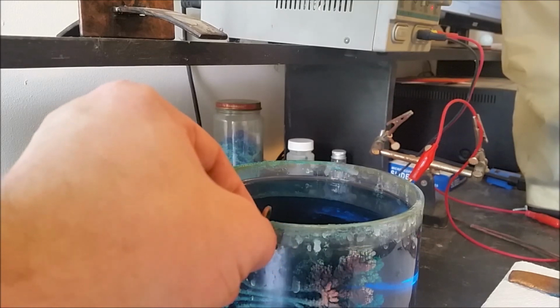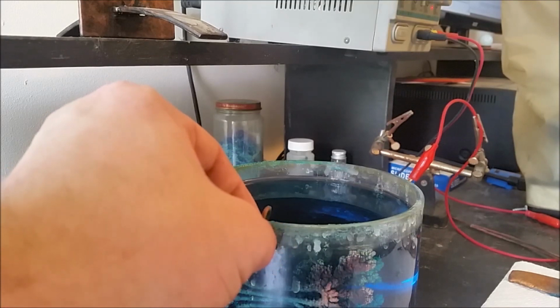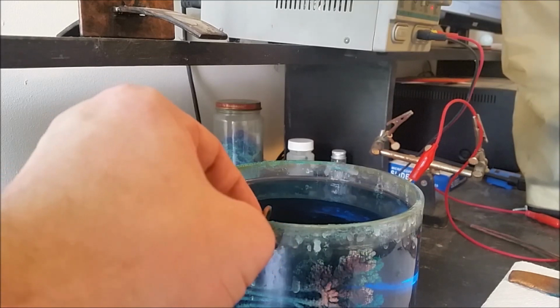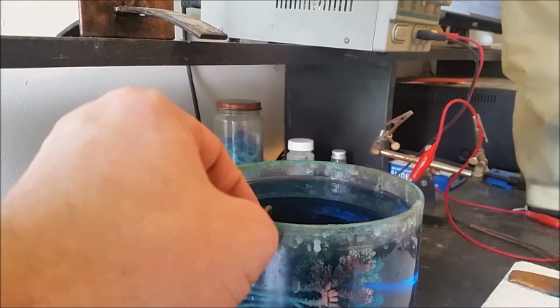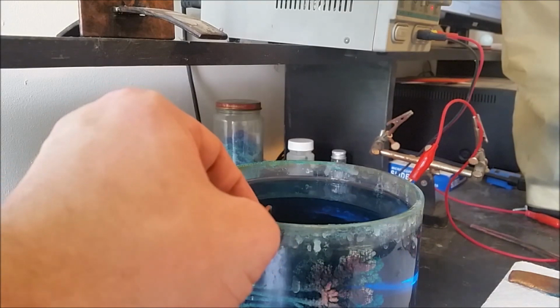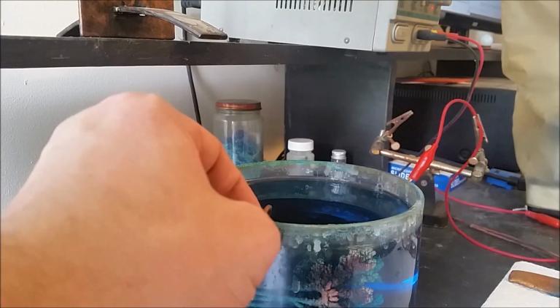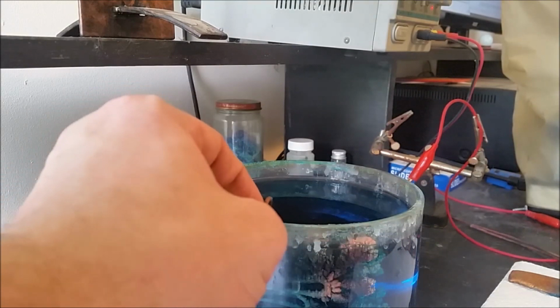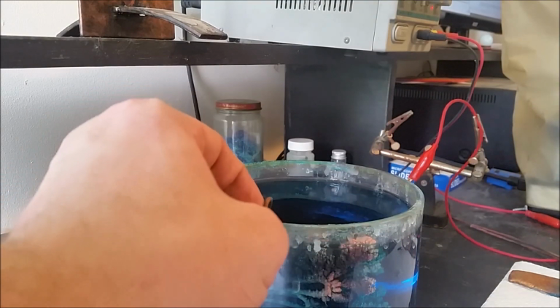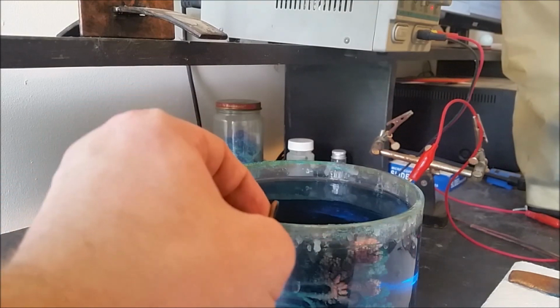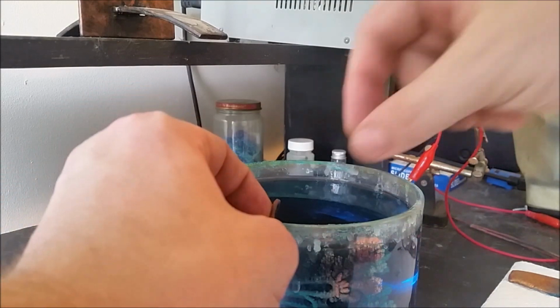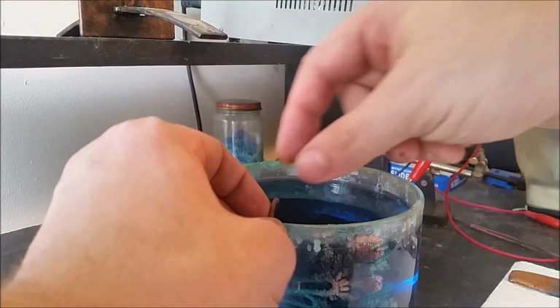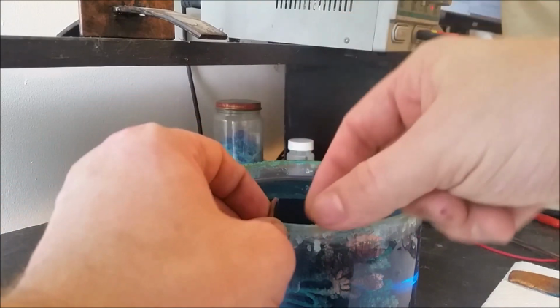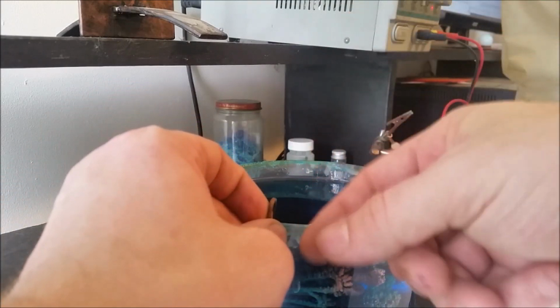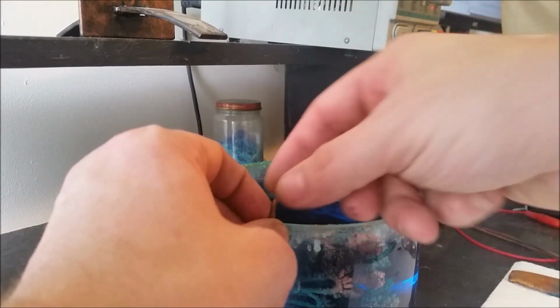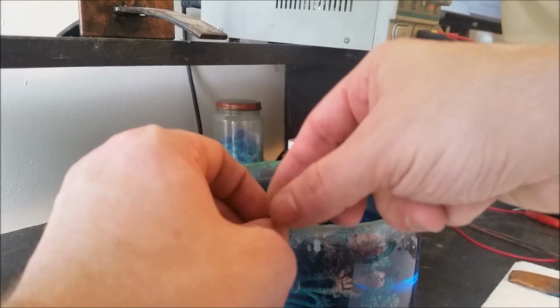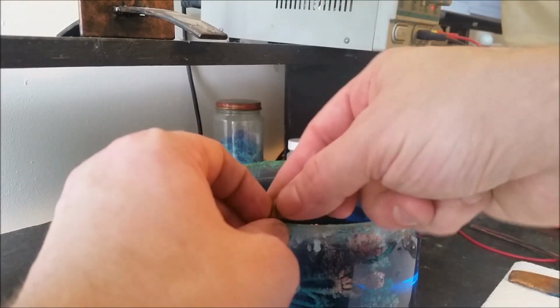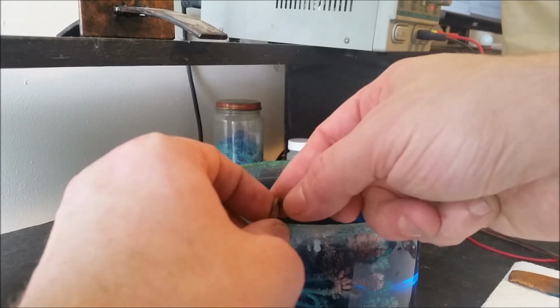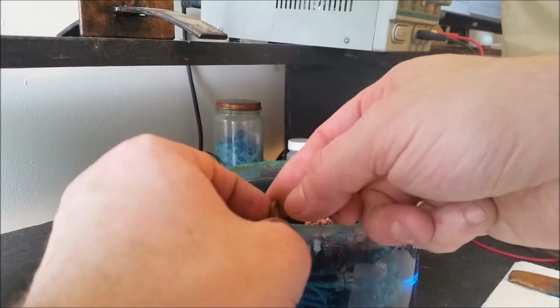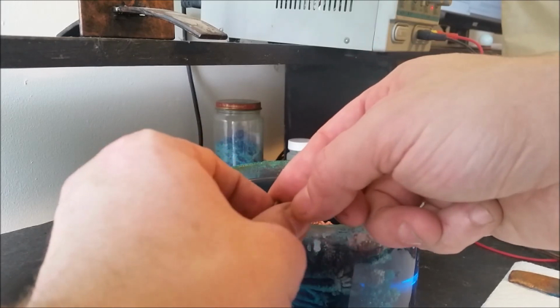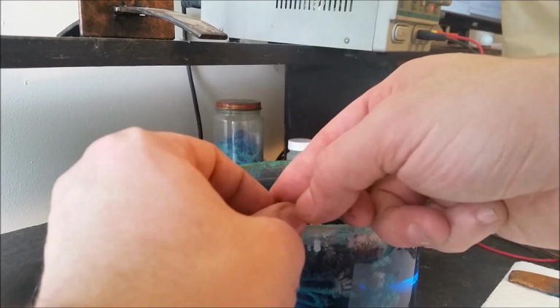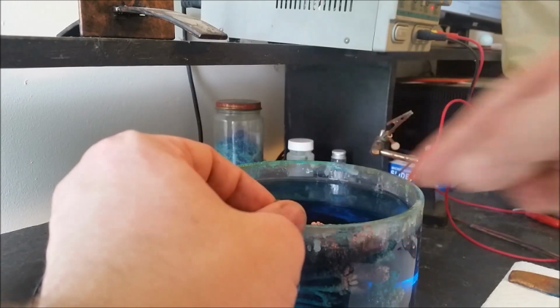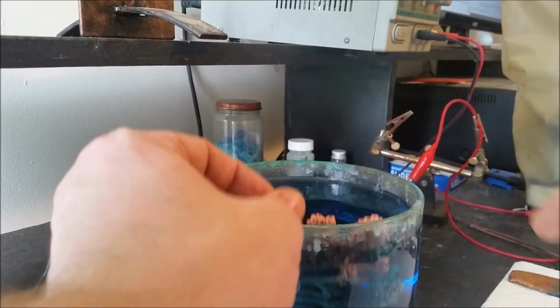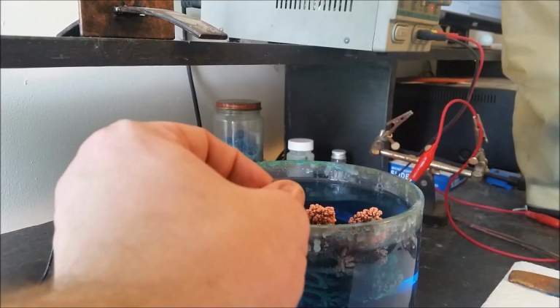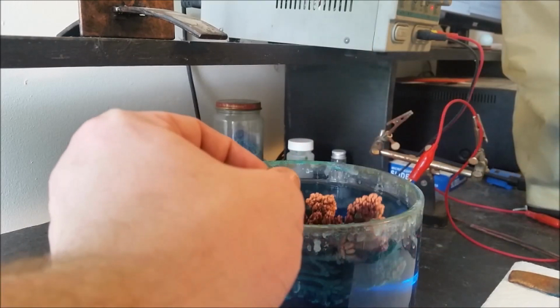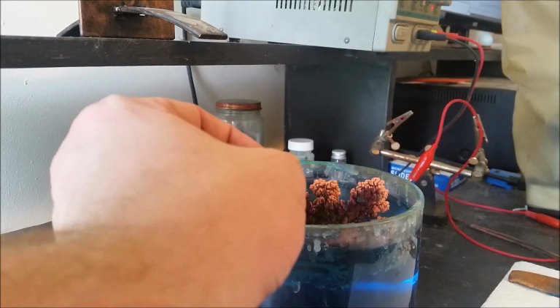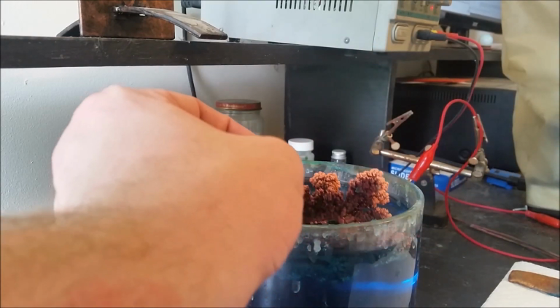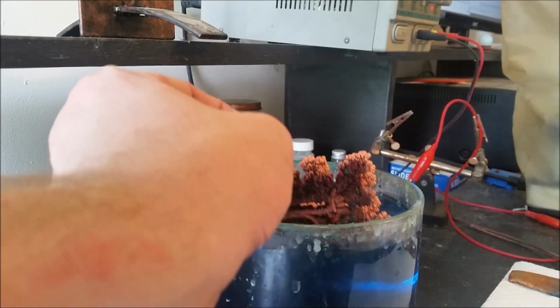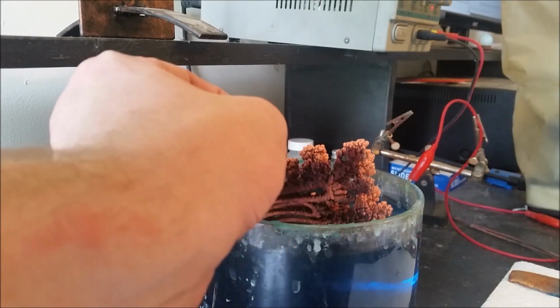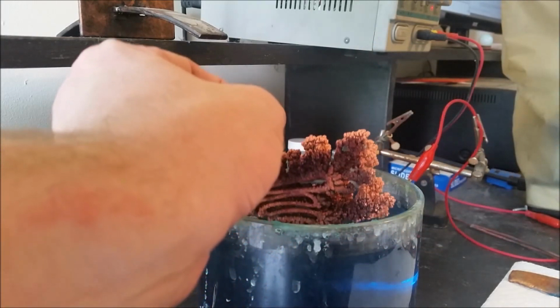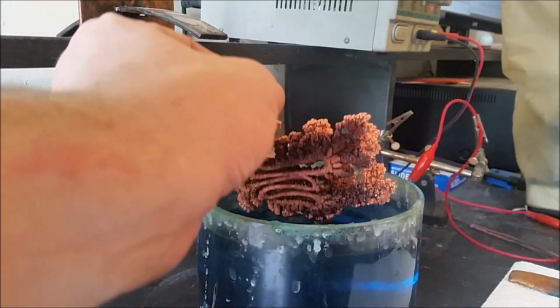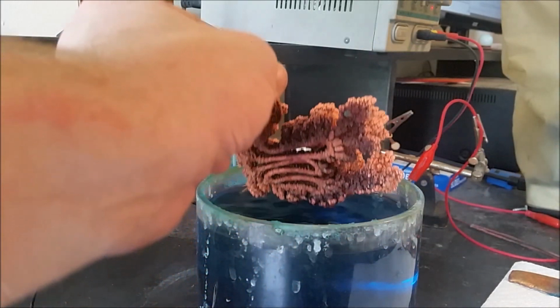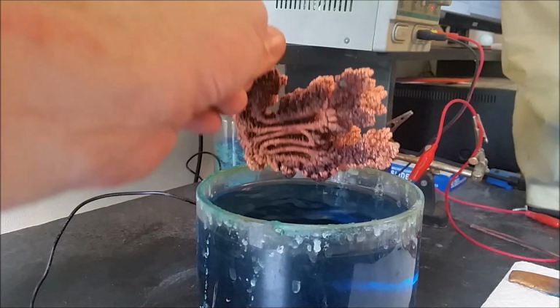Now this part always makes me nervous because oftentimes they are really brittle and often break off and fall into the bottom of the solution. I'm going to try to avoid that.